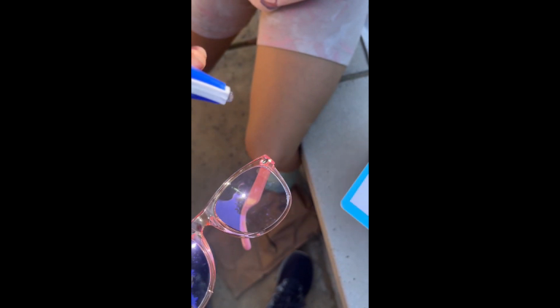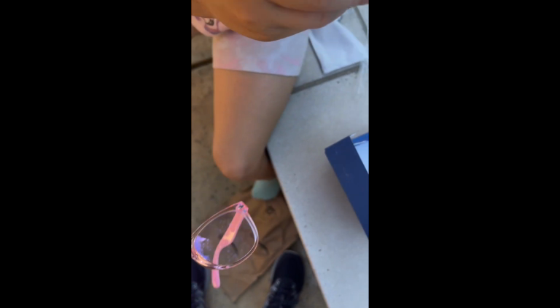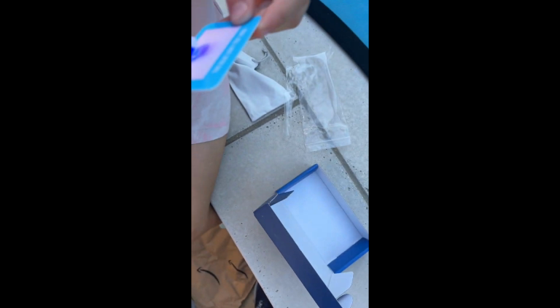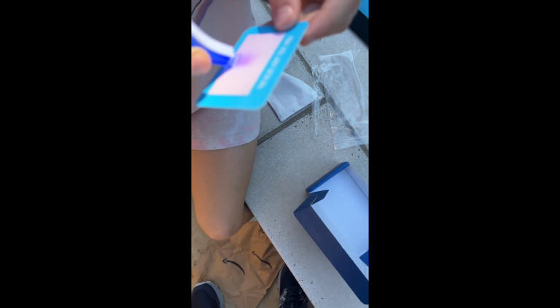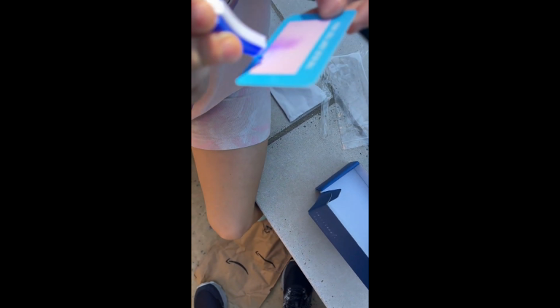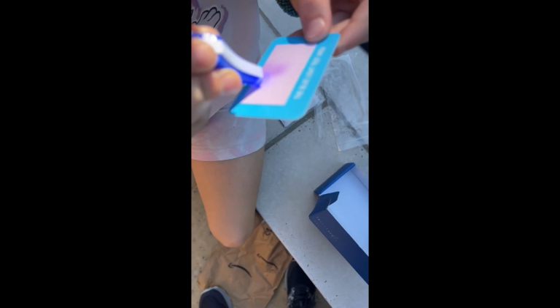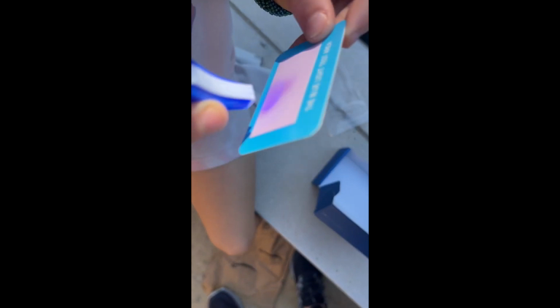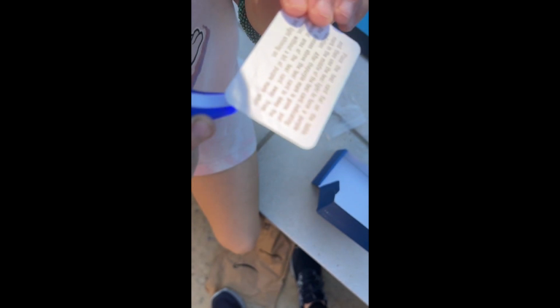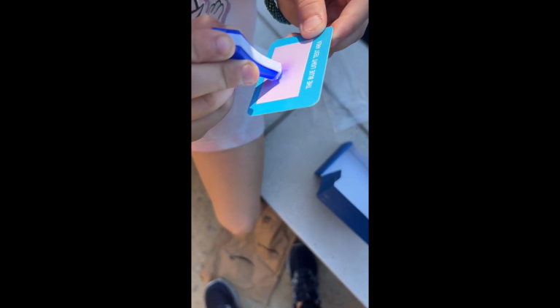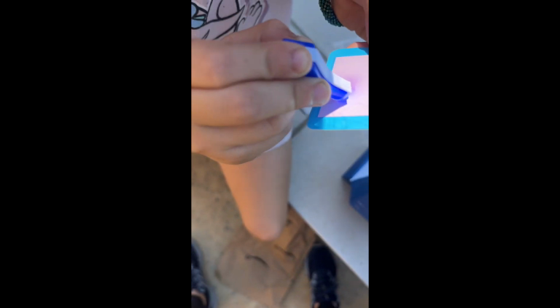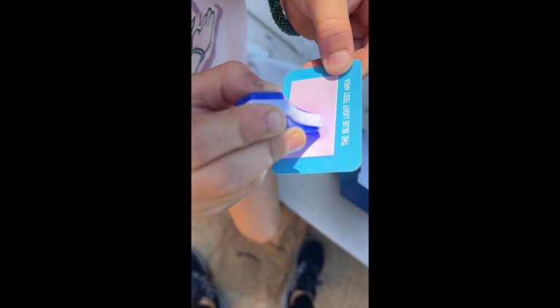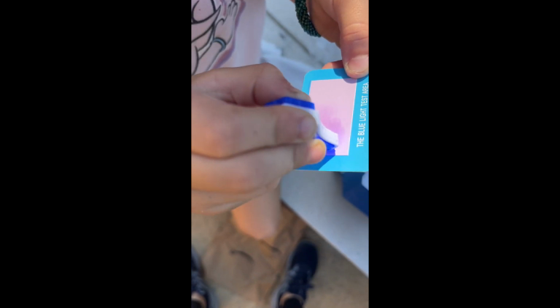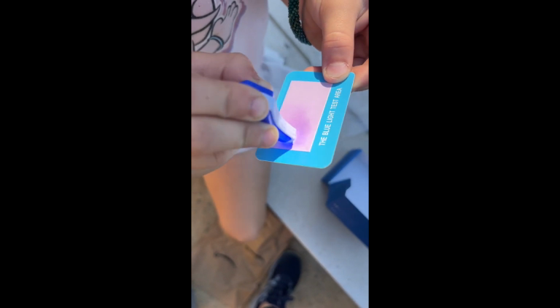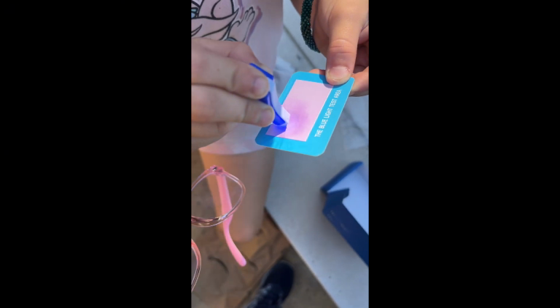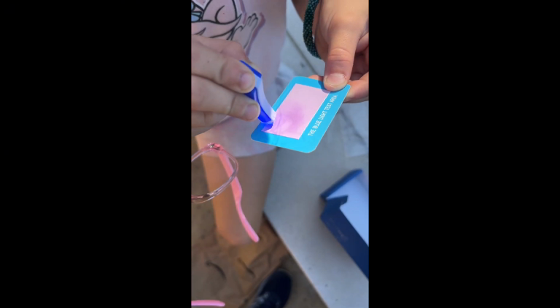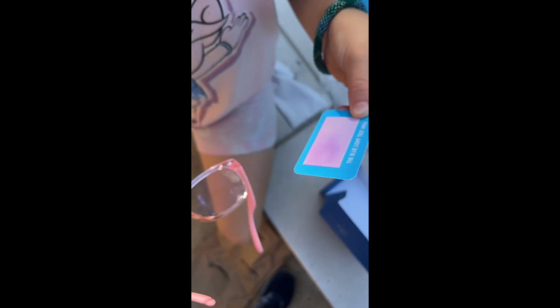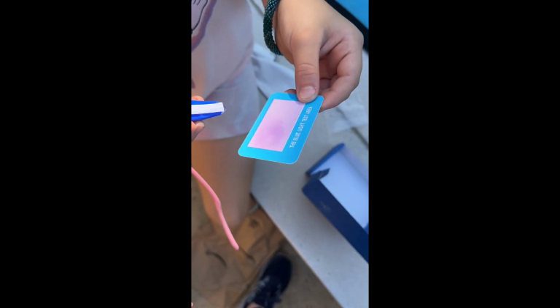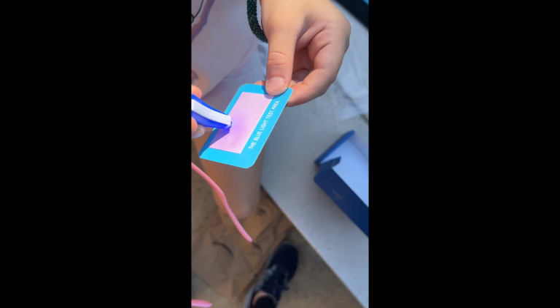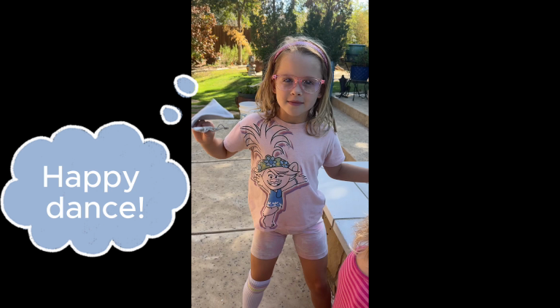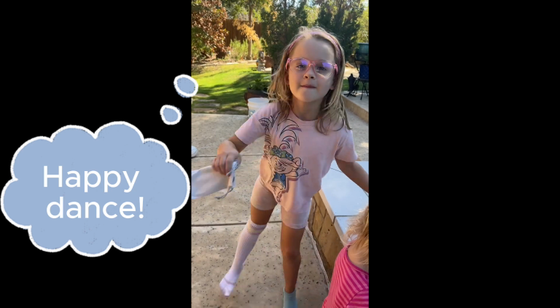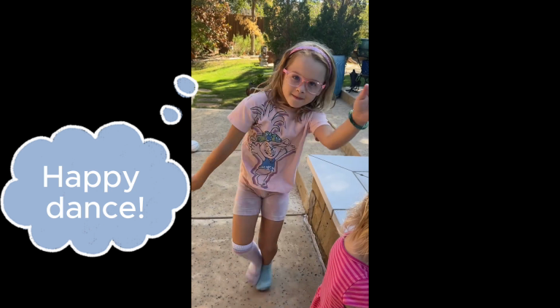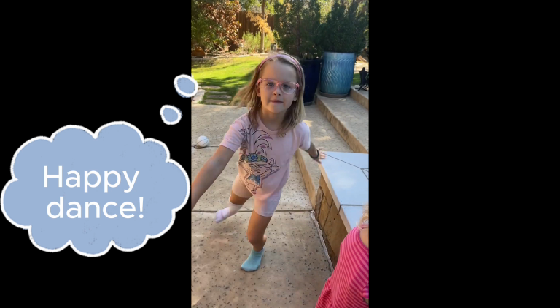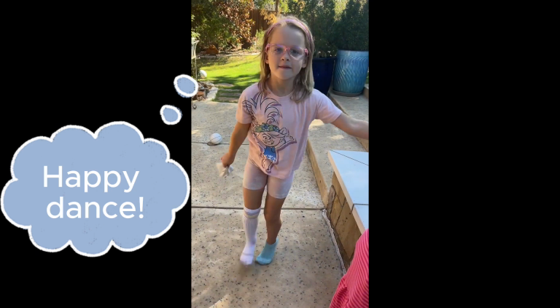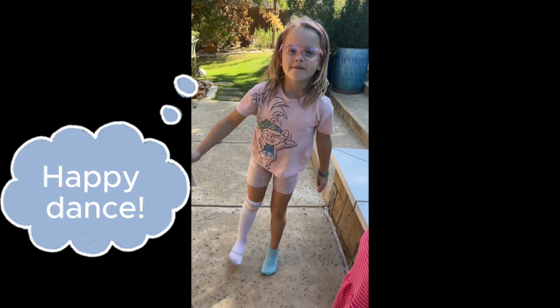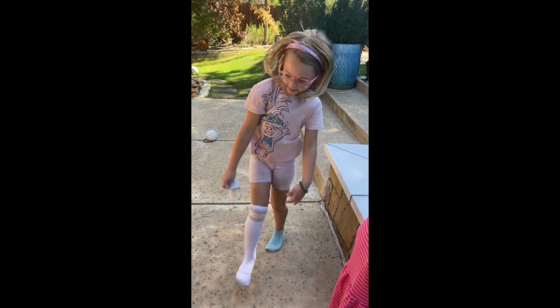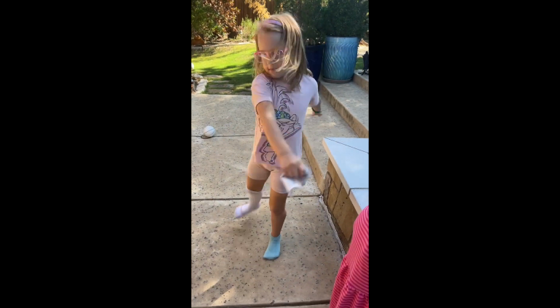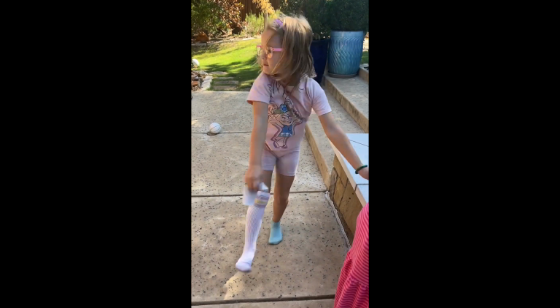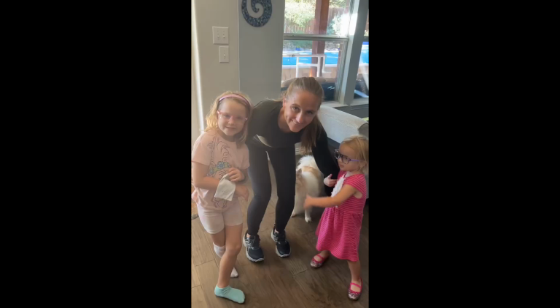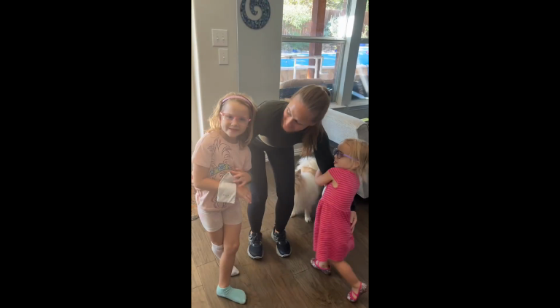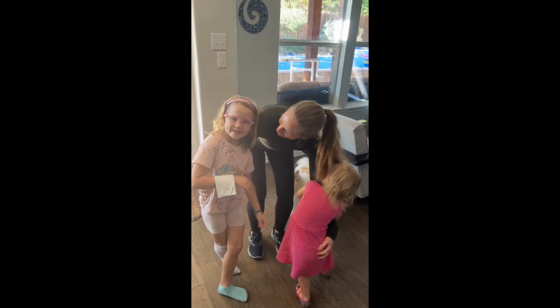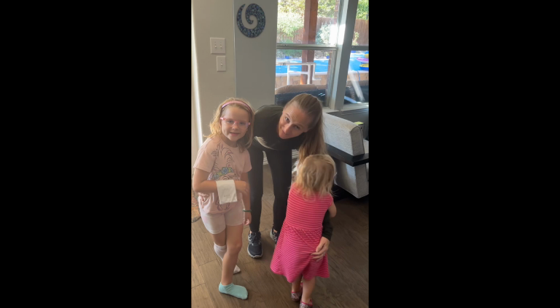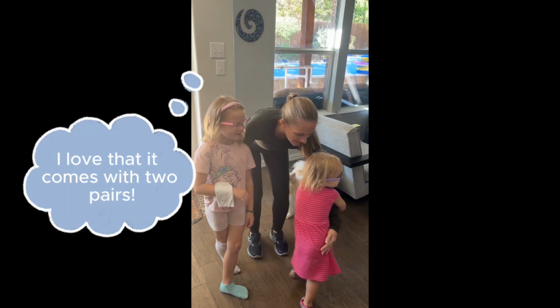Mommy, look at me! Does it make me? Yeah. See, it does it when you don't have the glasses, but if you use the glasses, it doesn't do it. Yay! We have our glasses!